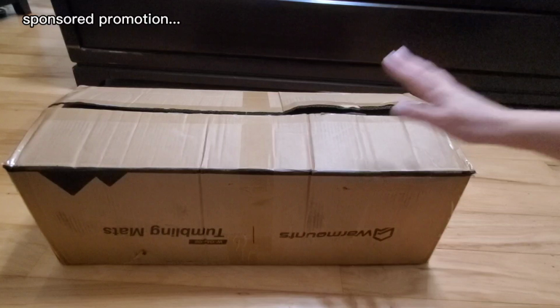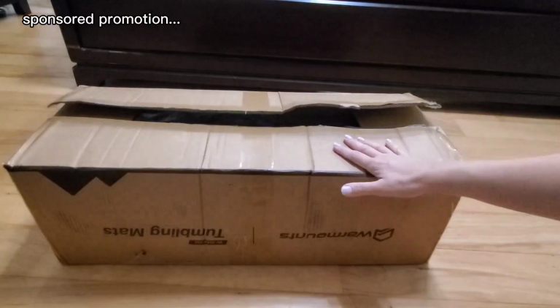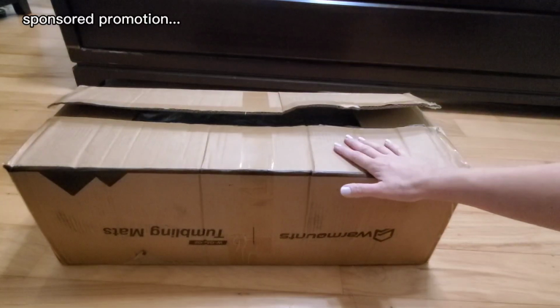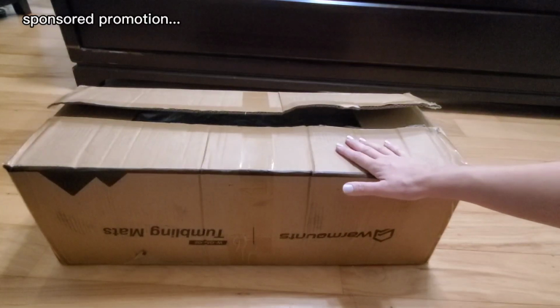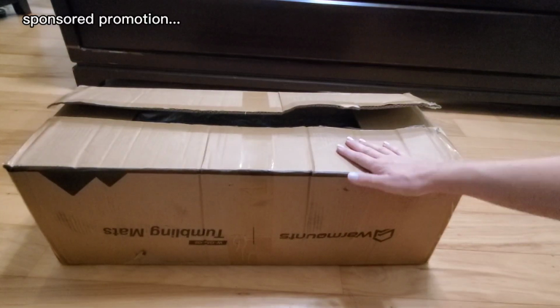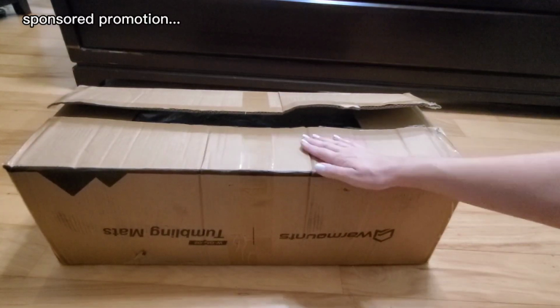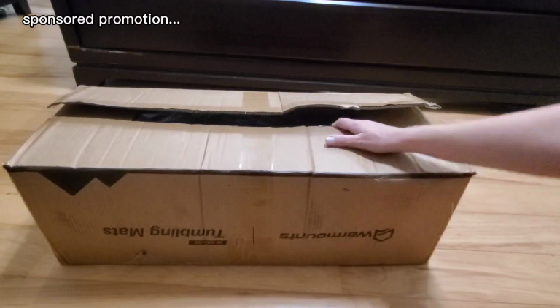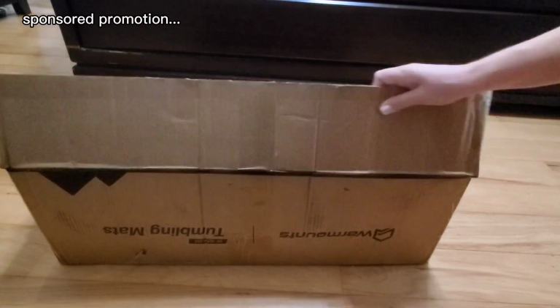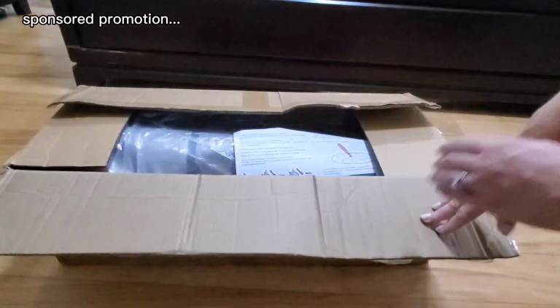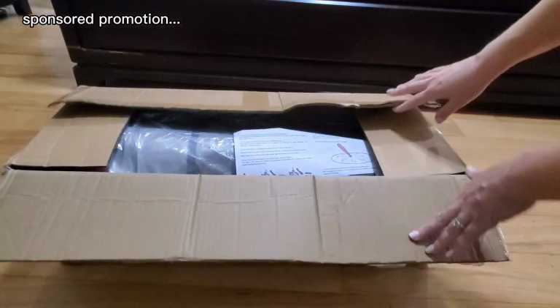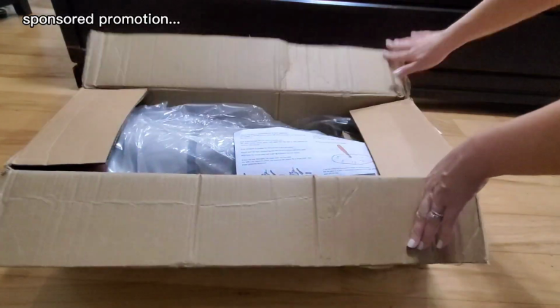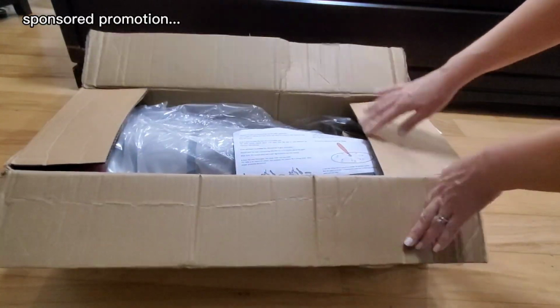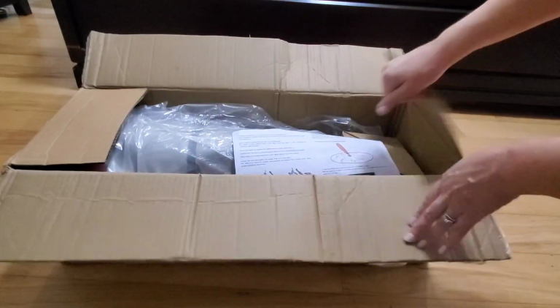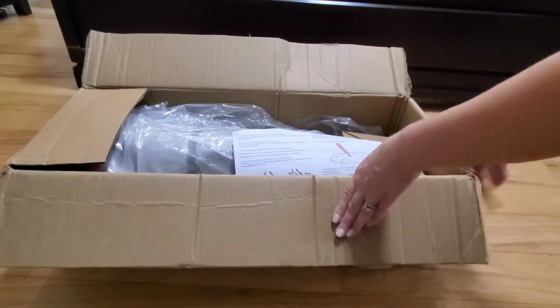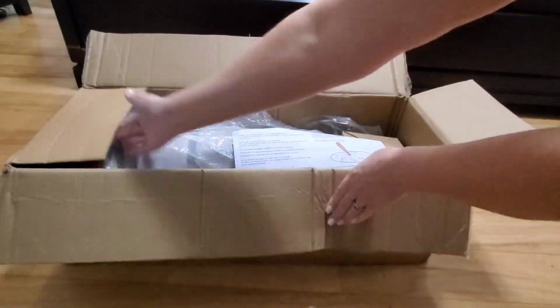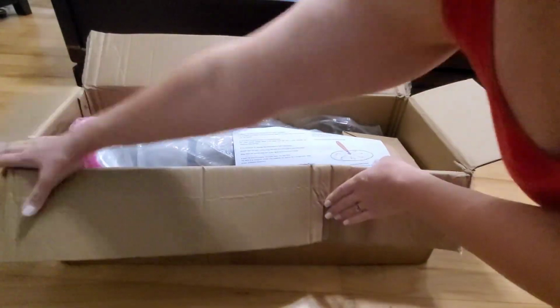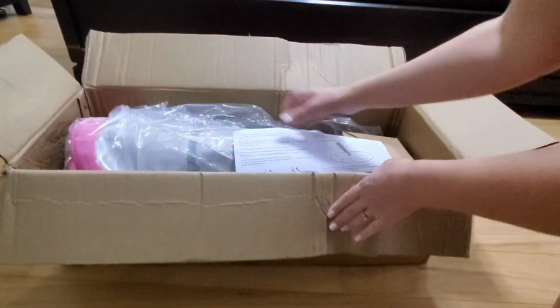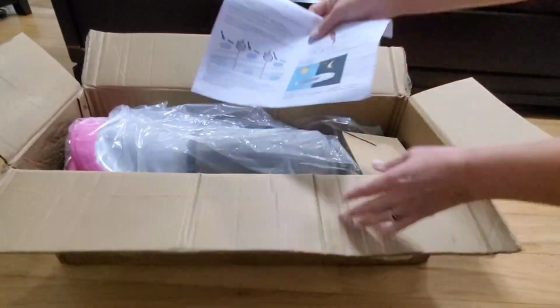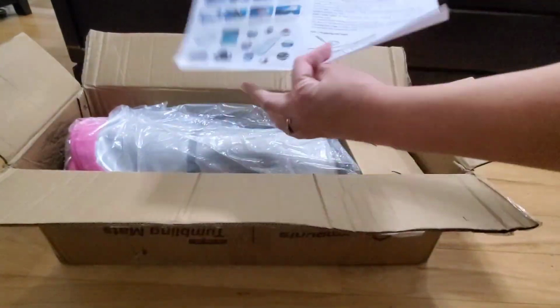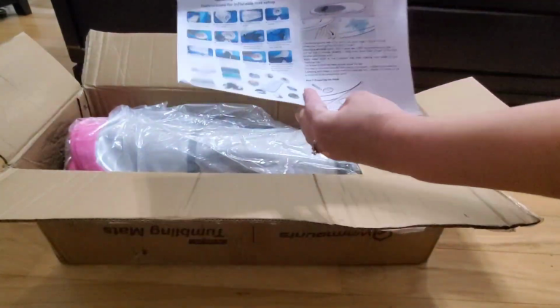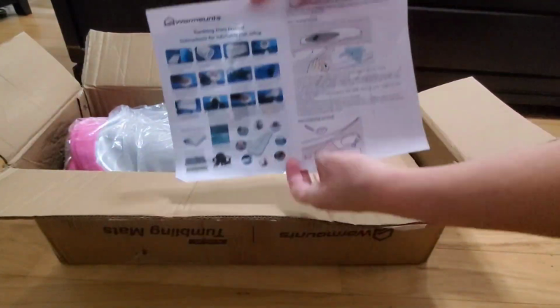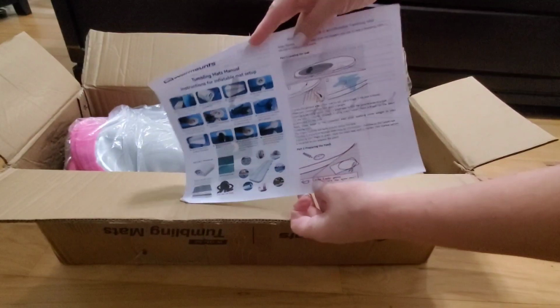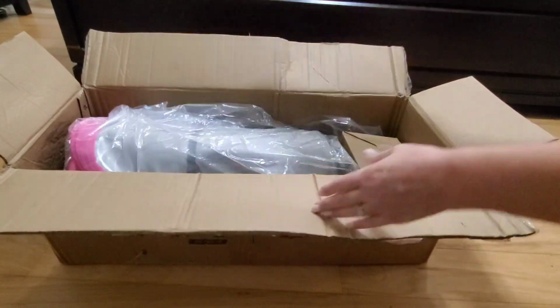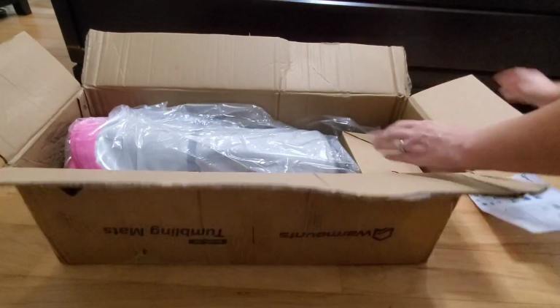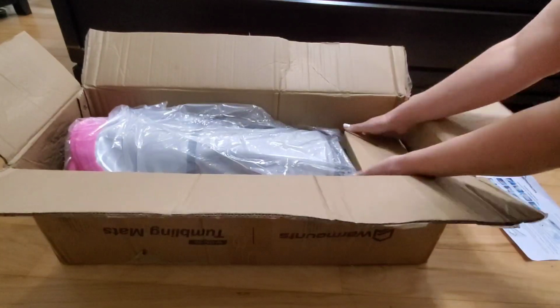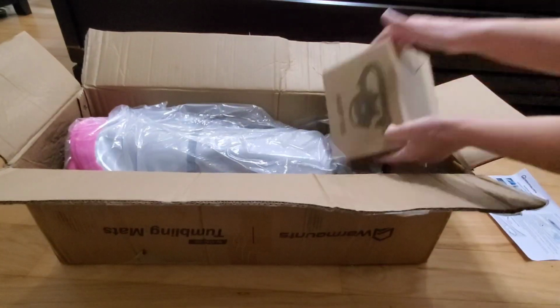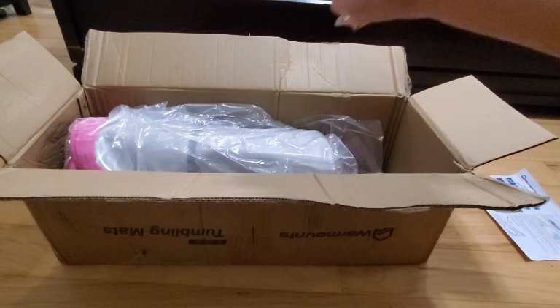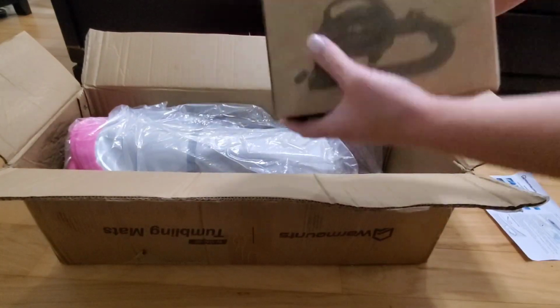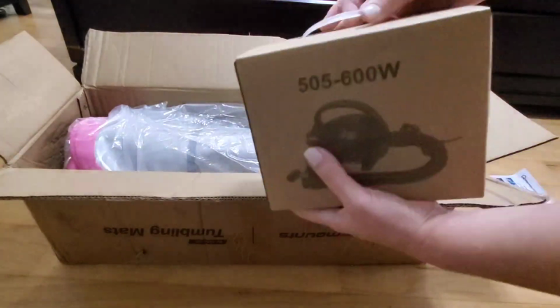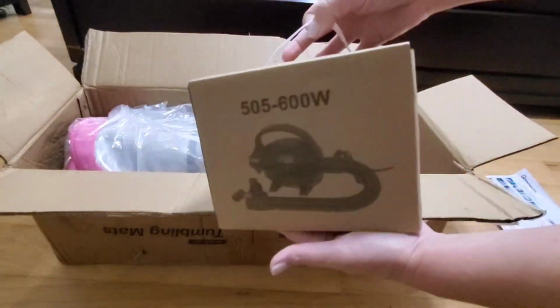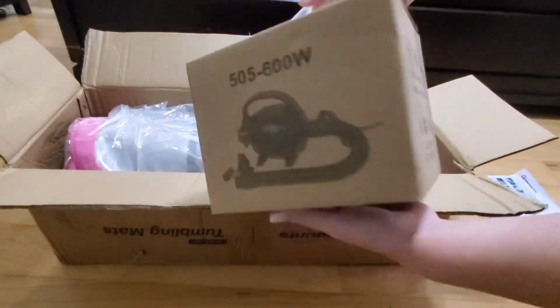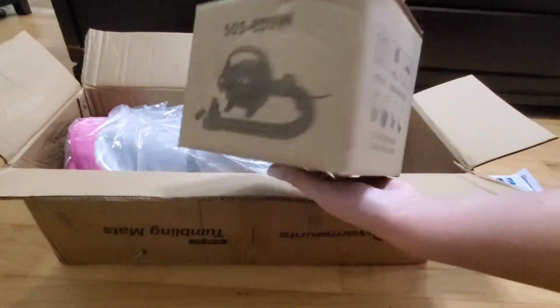Hi guys! Today I'm unboxing this 13-foot tumbling mat. I did receive this in exchange for my honest opinion. I can see that it comes with instructions right on top.